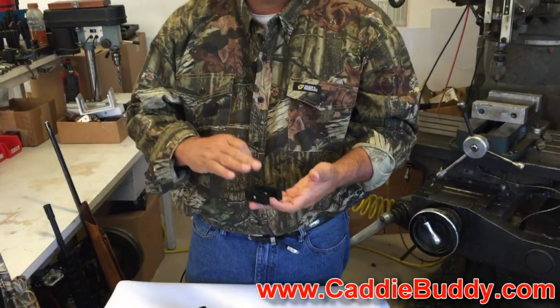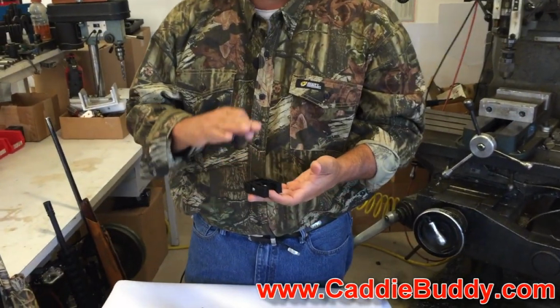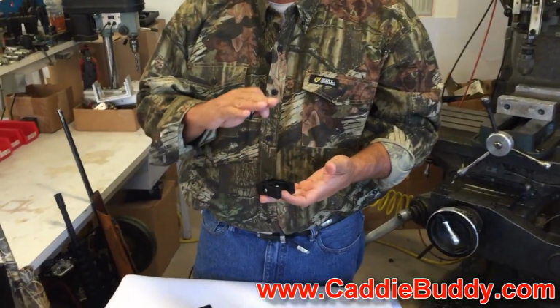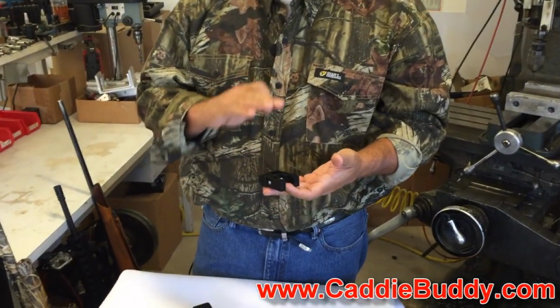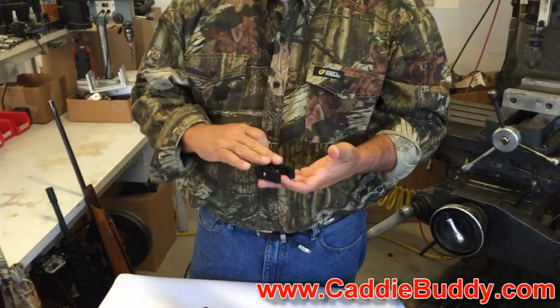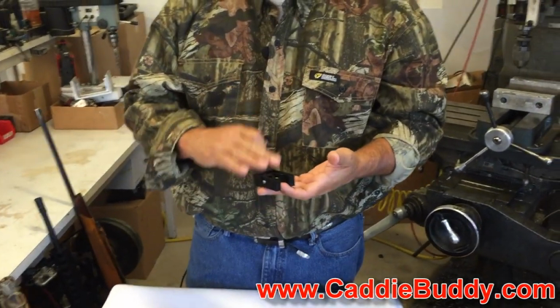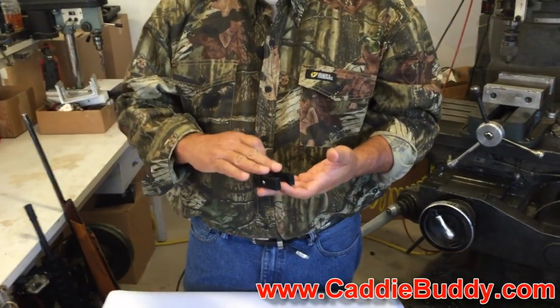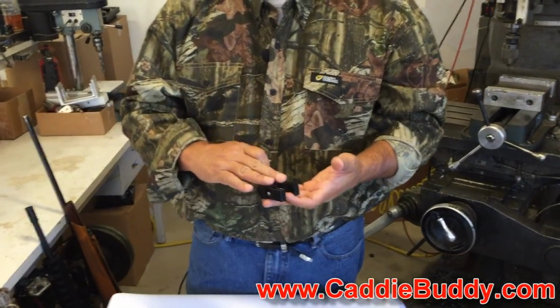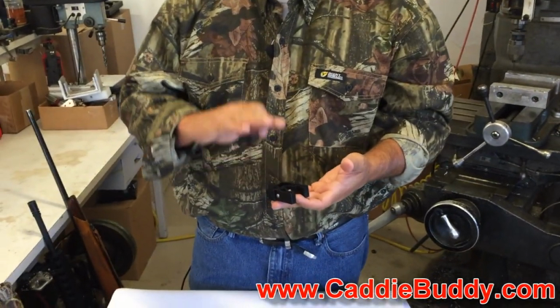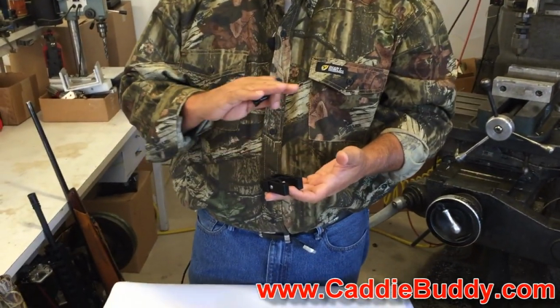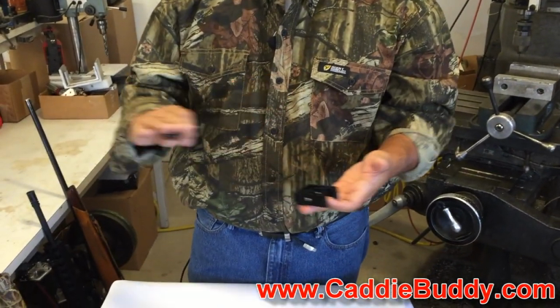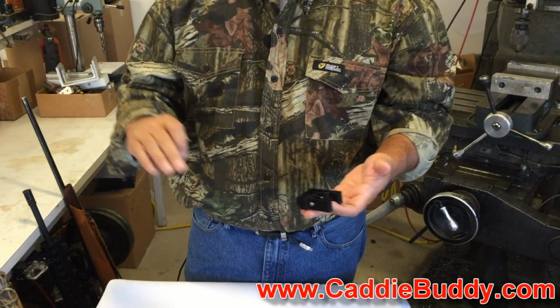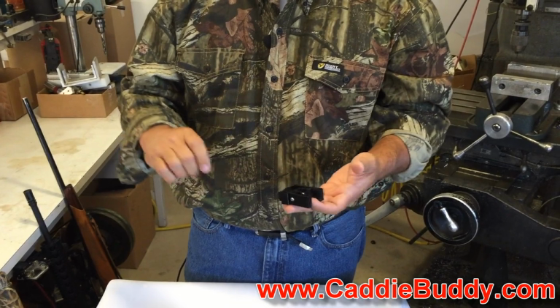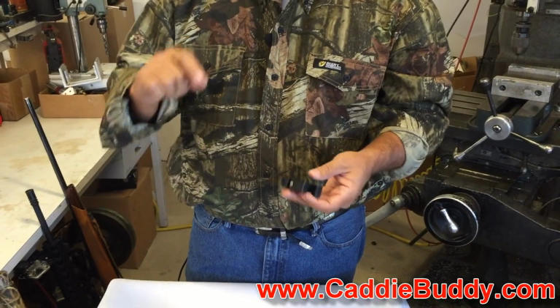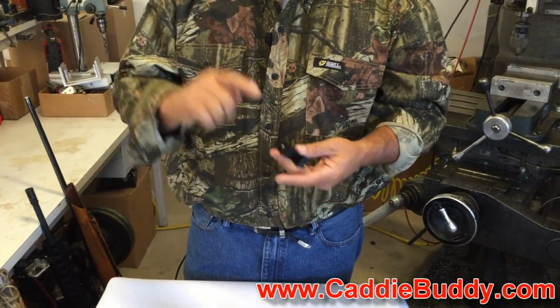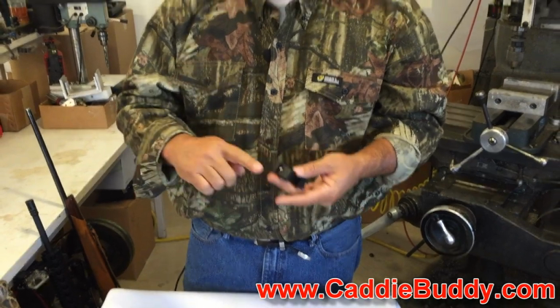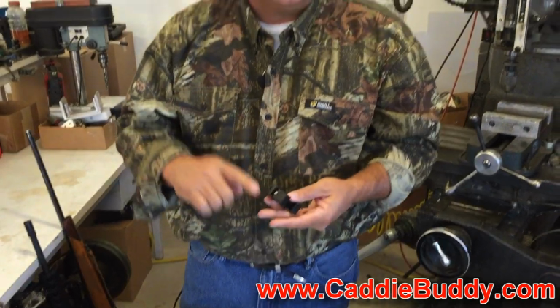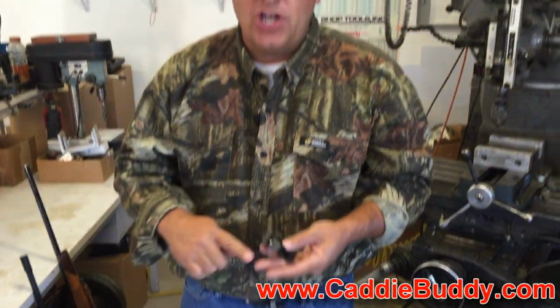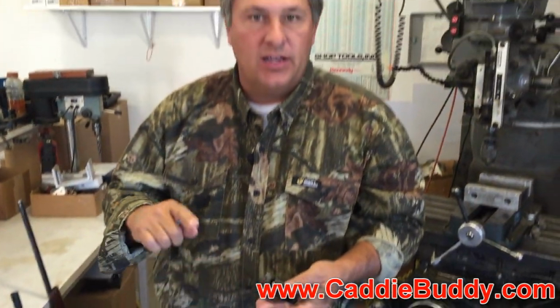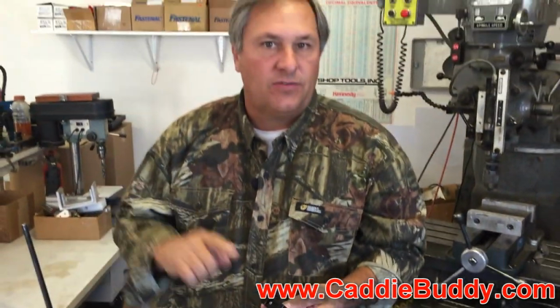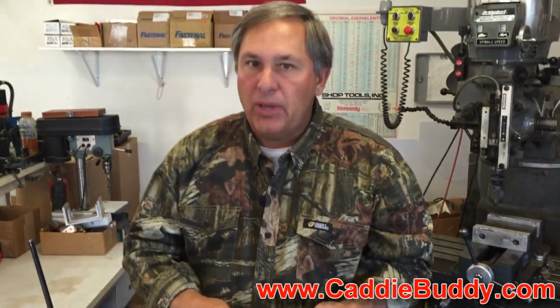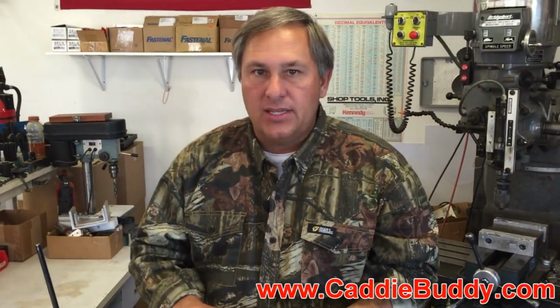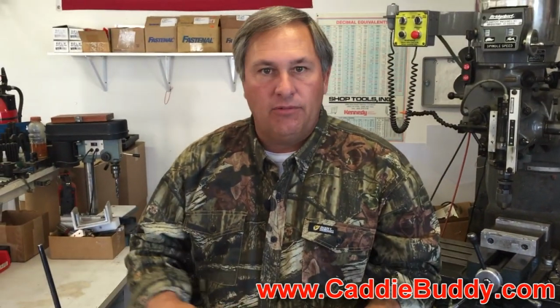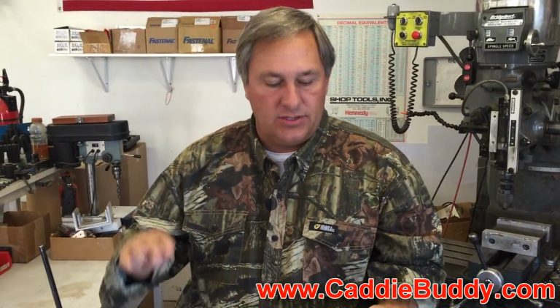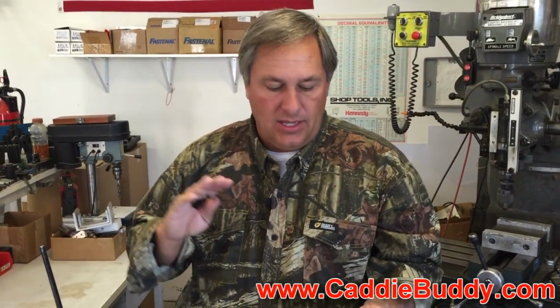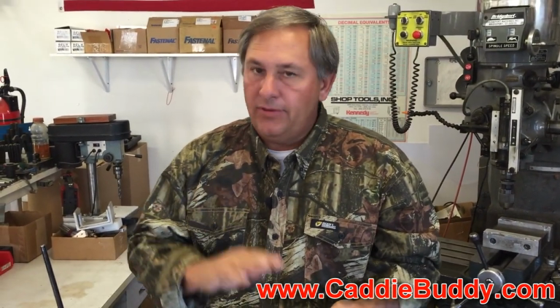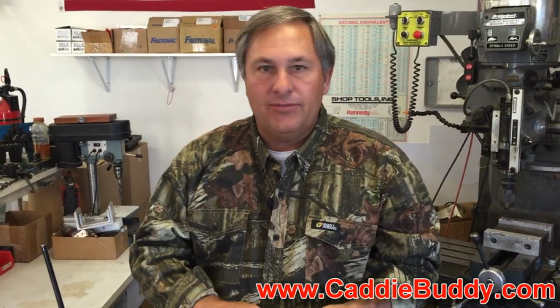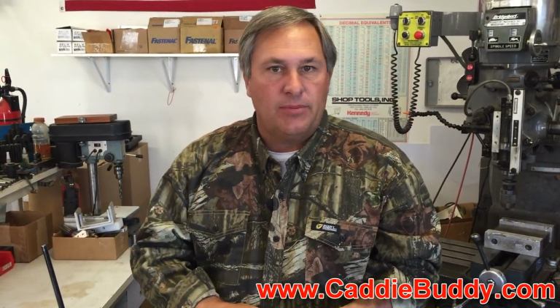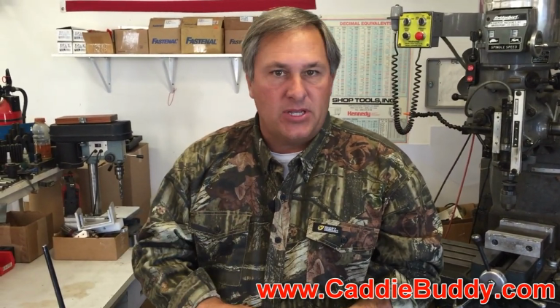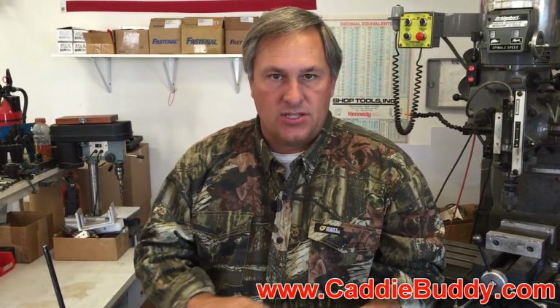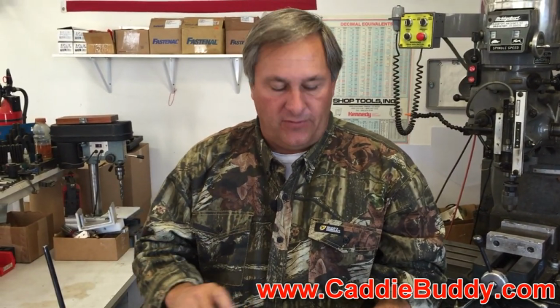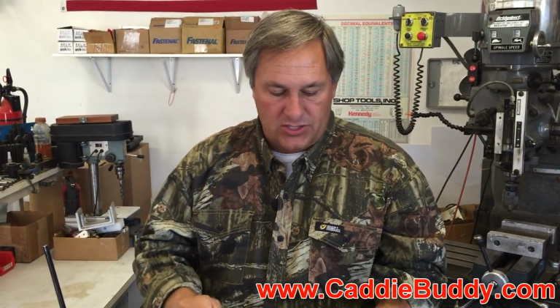This is a mount for your GoPro for all your guns — for your rifles, for your shotguns, for Picatinny rails, and even some pistols that it will fit on.